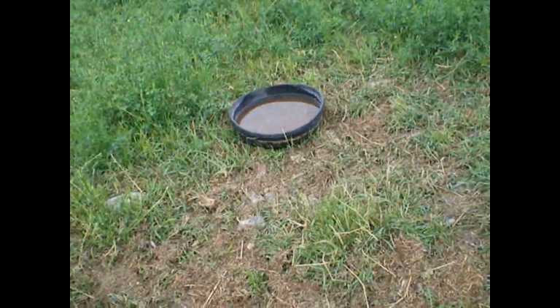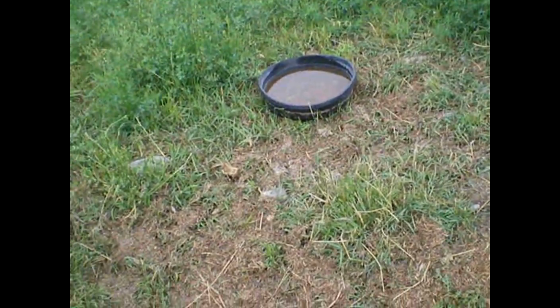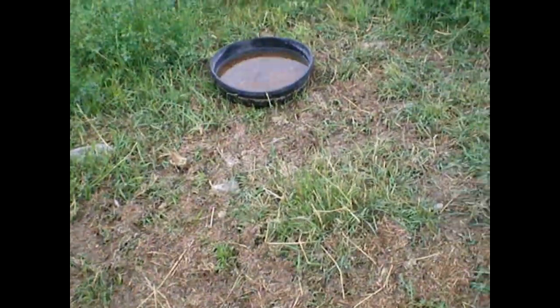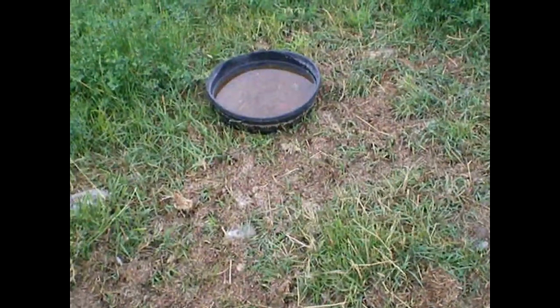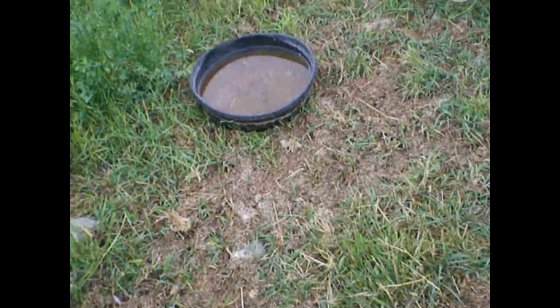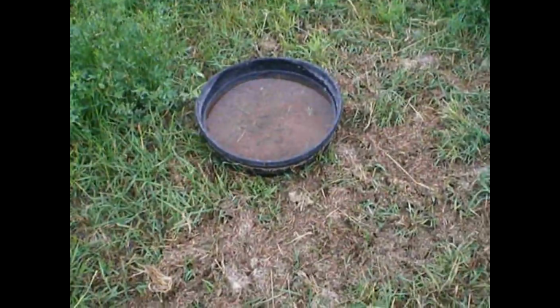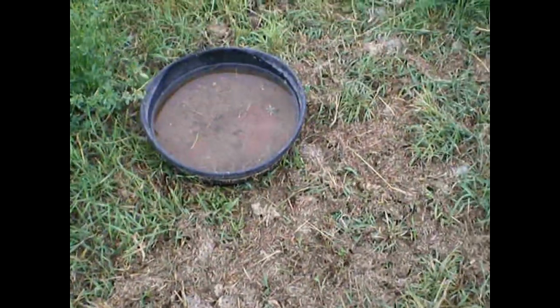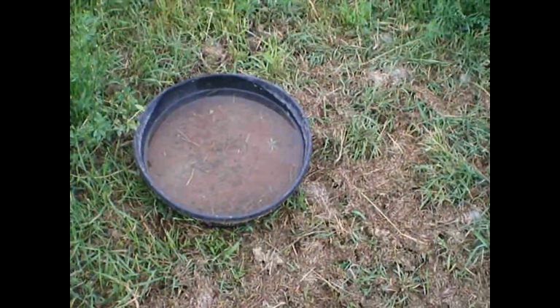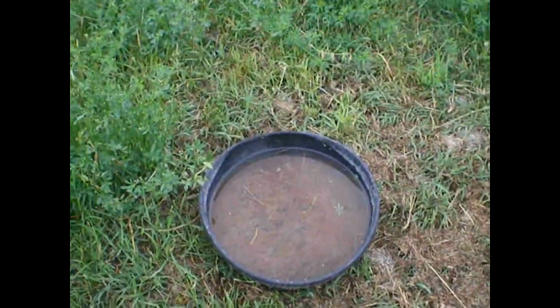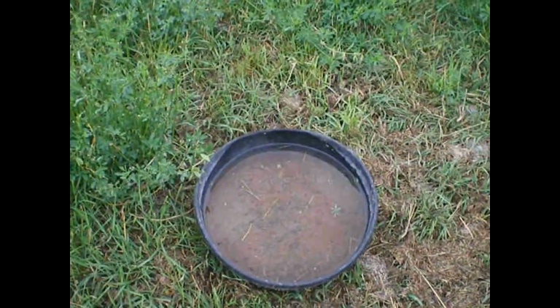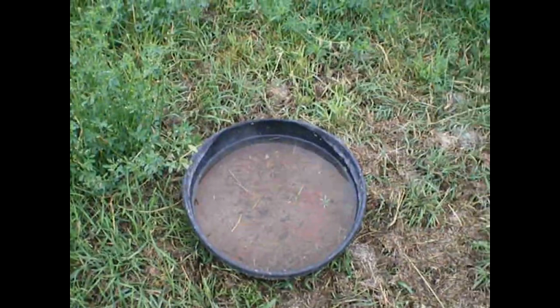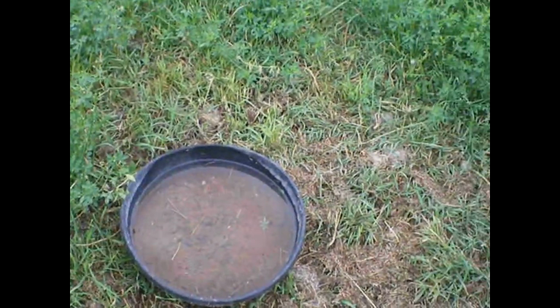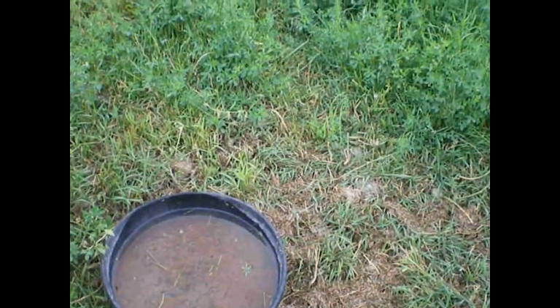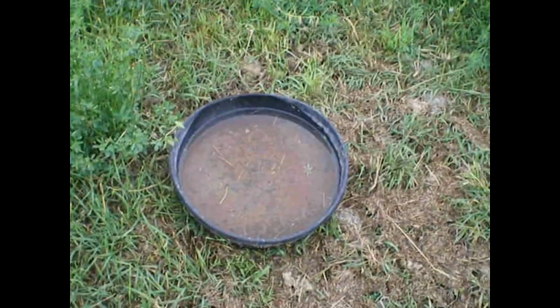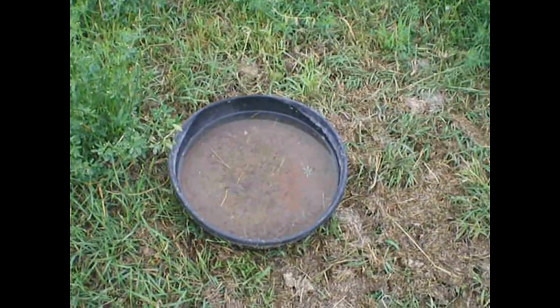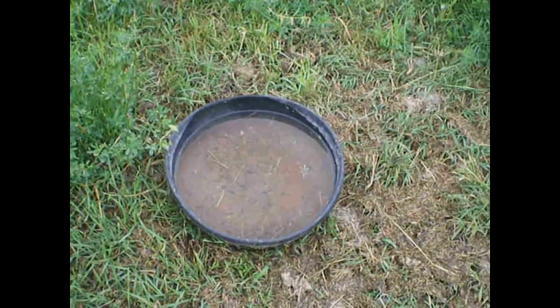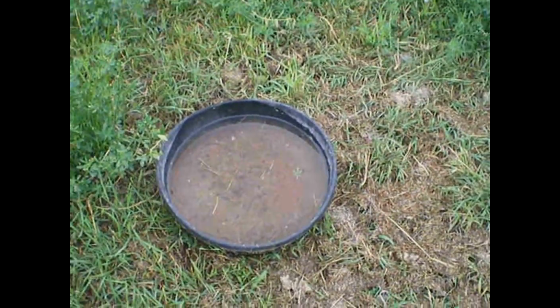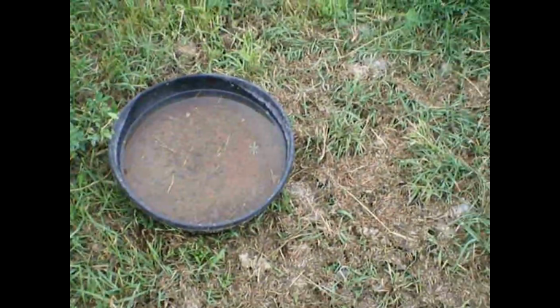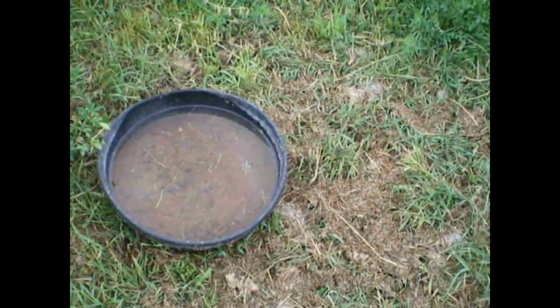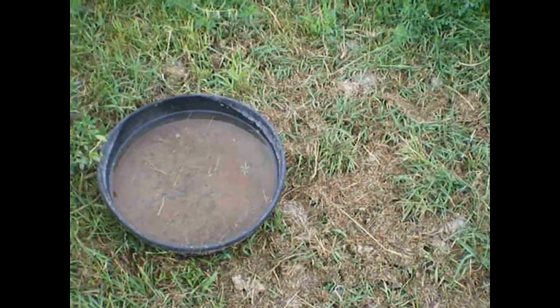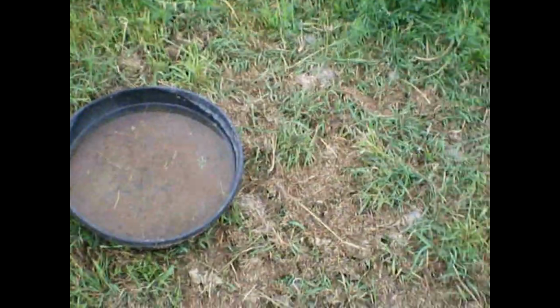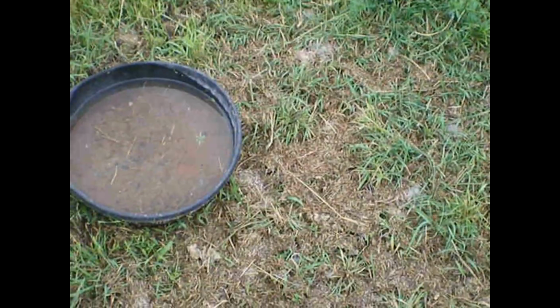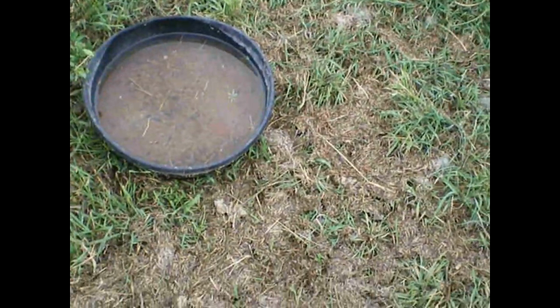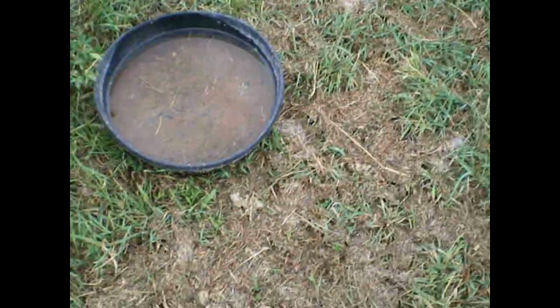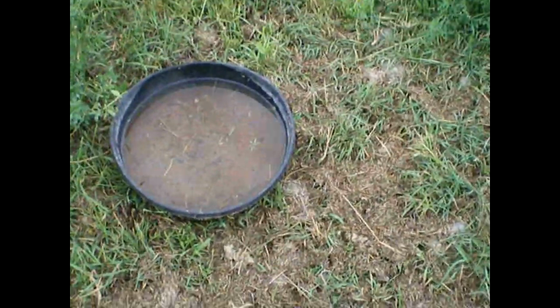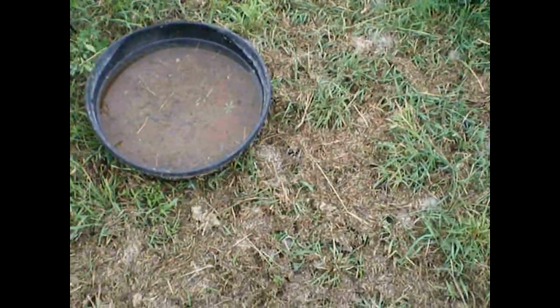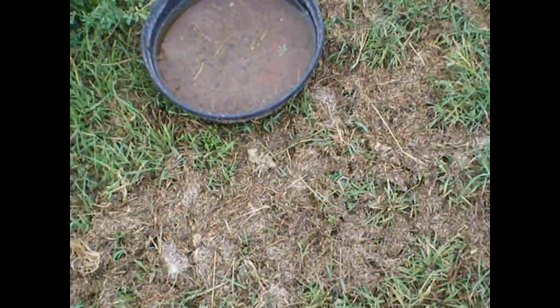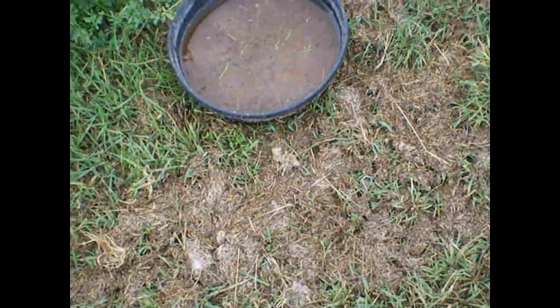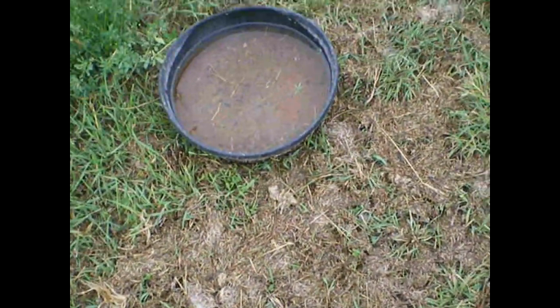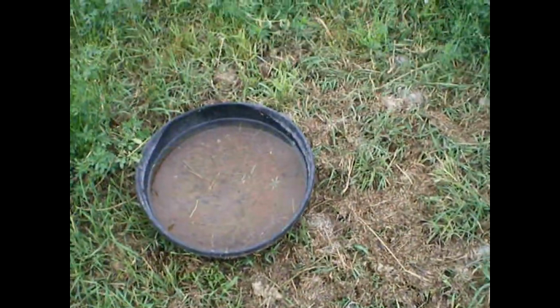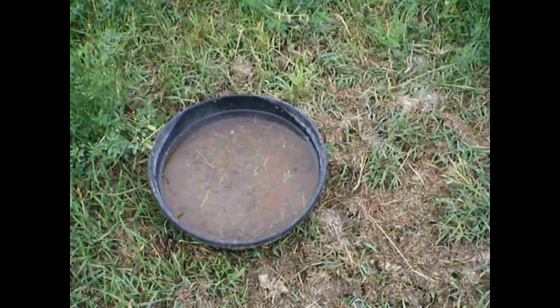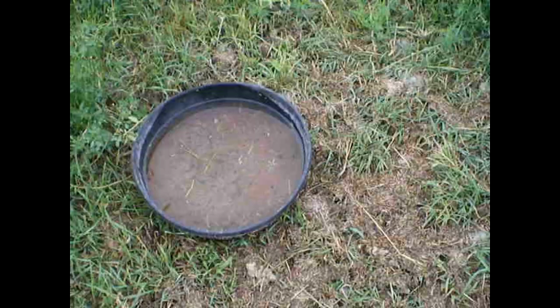Out in the pasture, this is how we keep the animals watered. The tall buckets will get tipped over. These ones, as long as the ducks aren't in the pasture, these work good. If the ducks are out in the pasture, nothing works because the ducks will bathe in them. But this is the water.